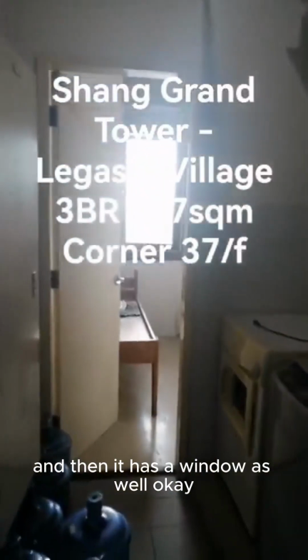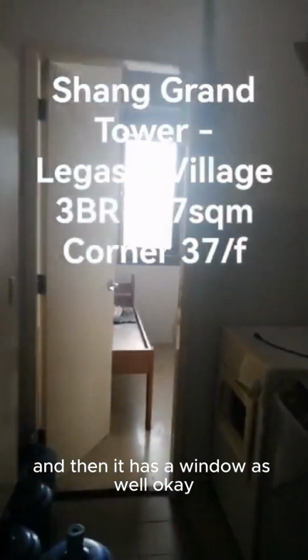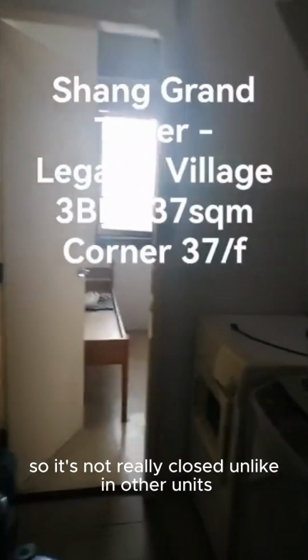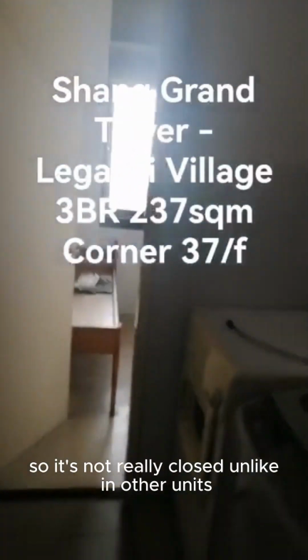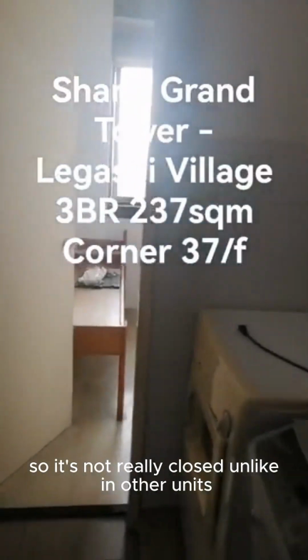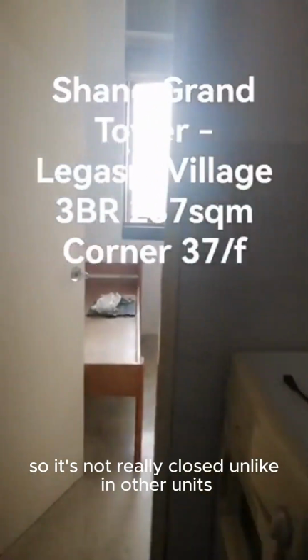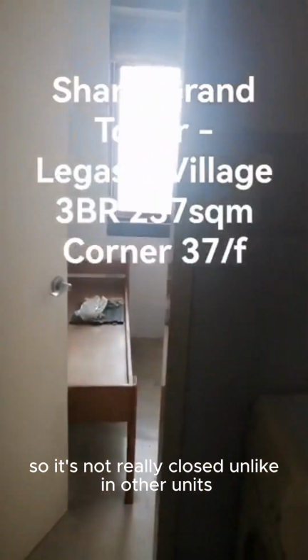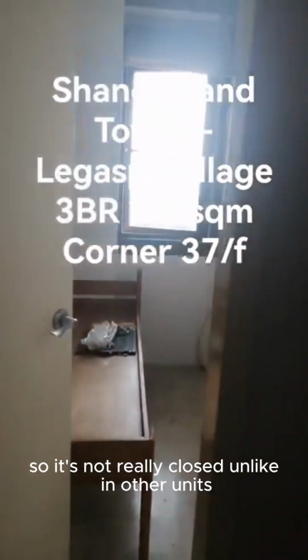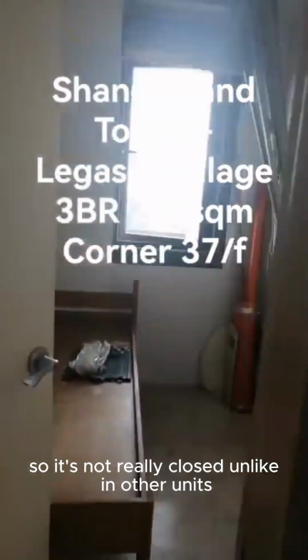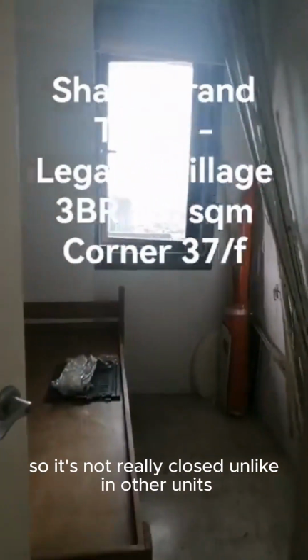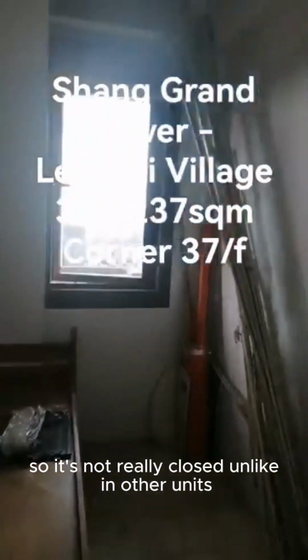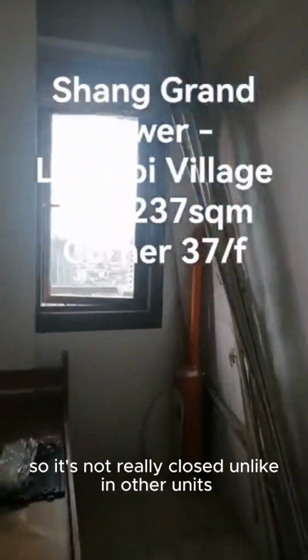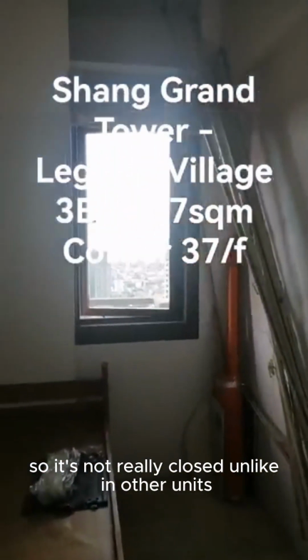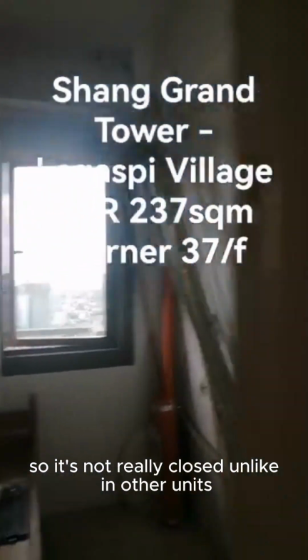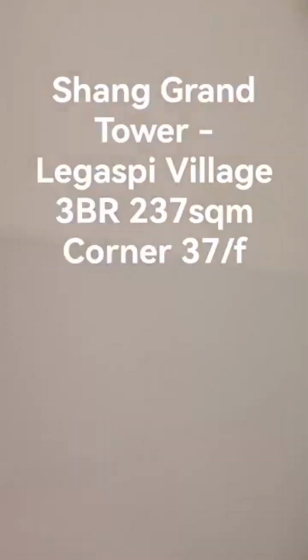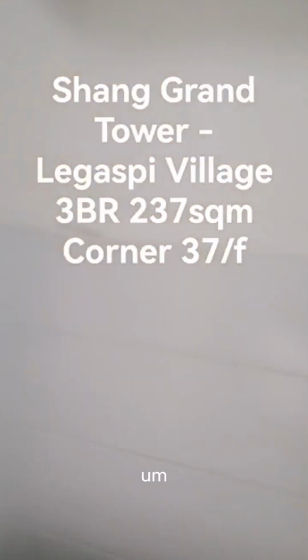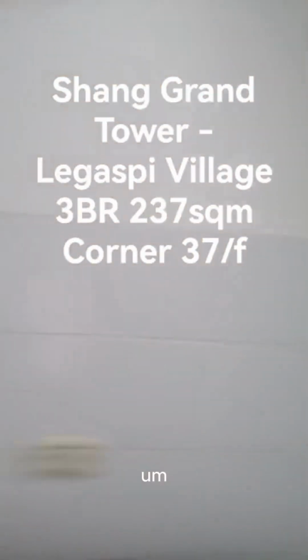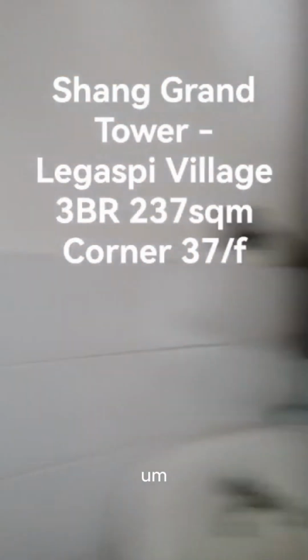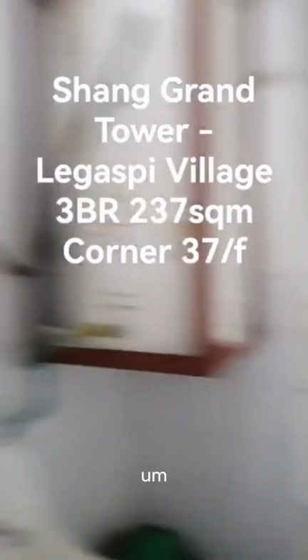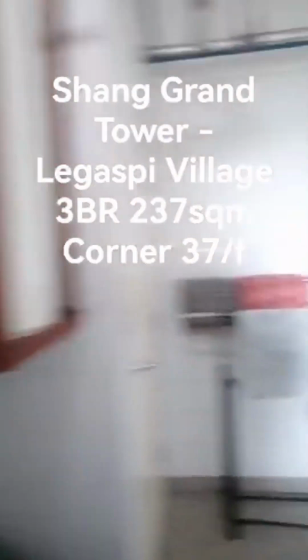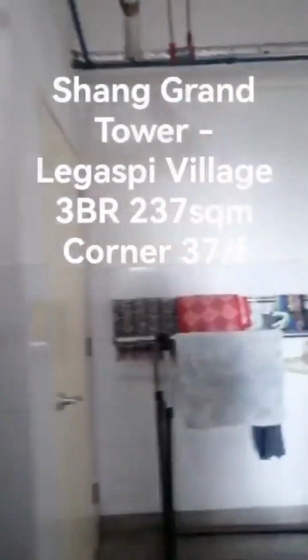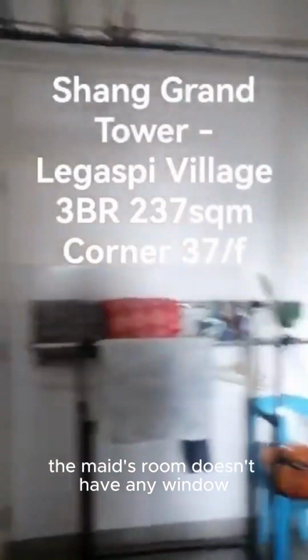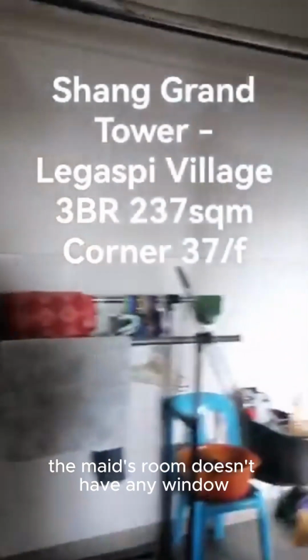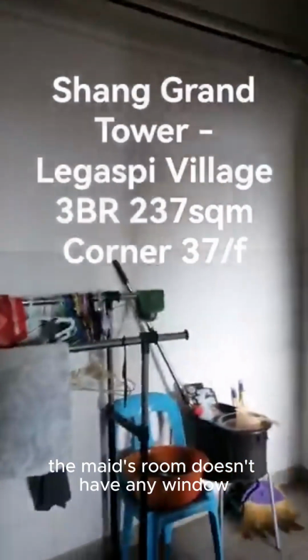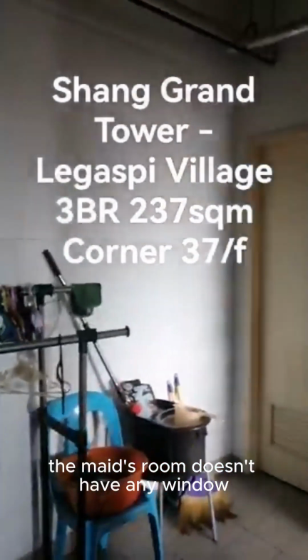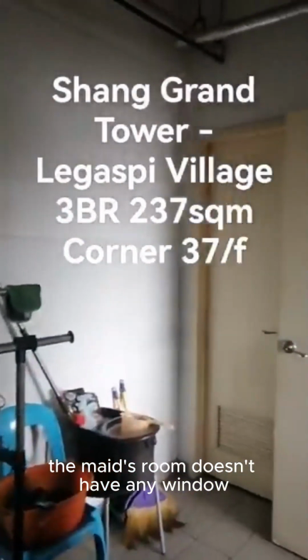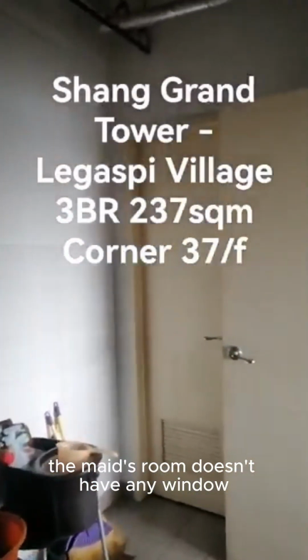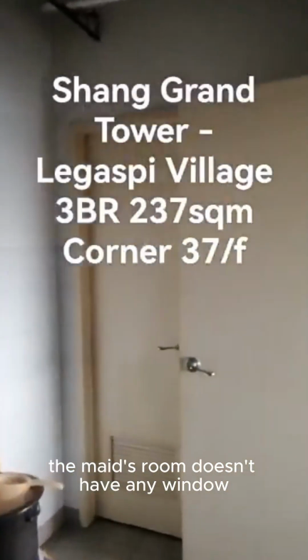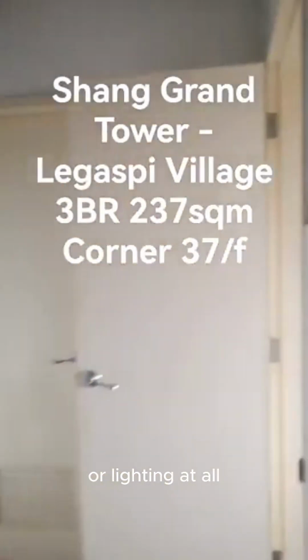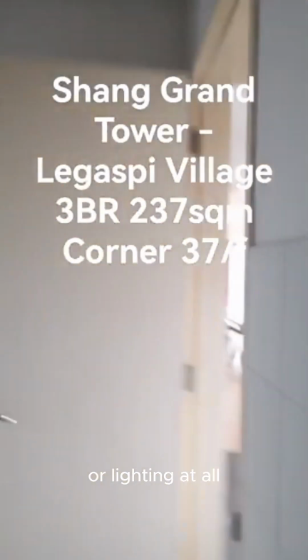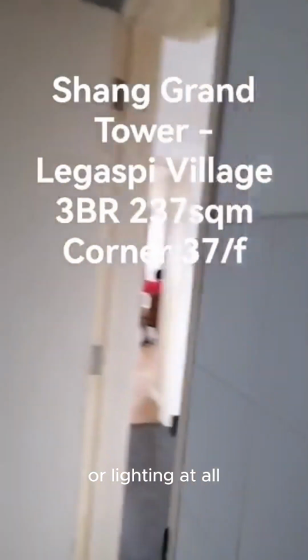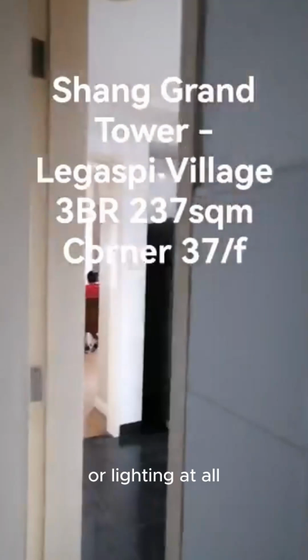The maid's room has a window as well, so it's not really closed — unlike in other units where the maid's room doesn't have any window or lighting at all.